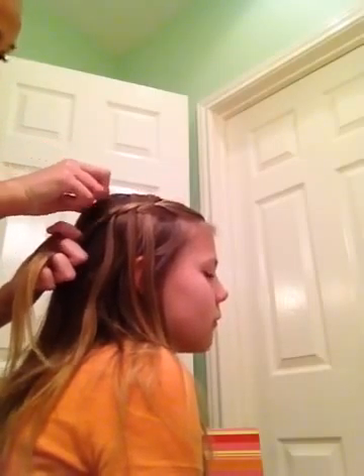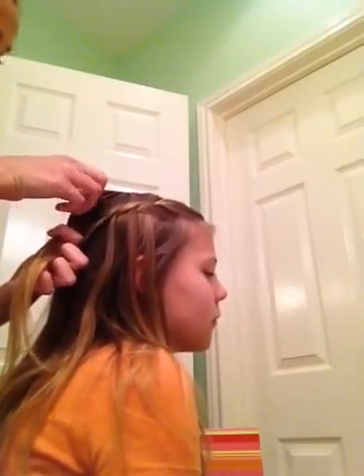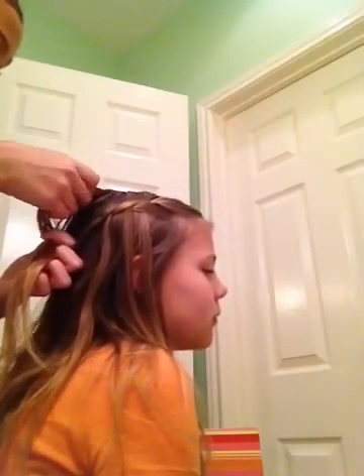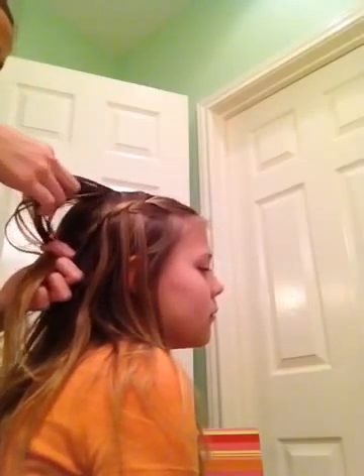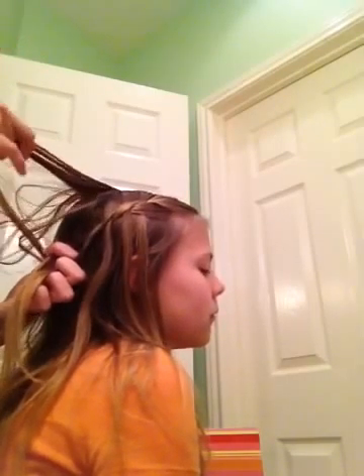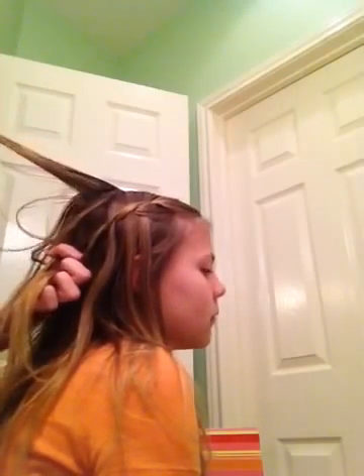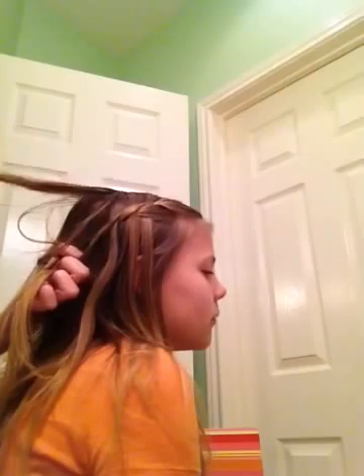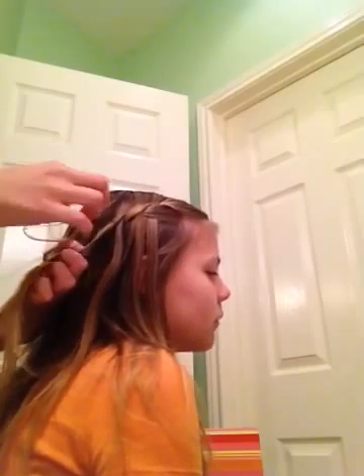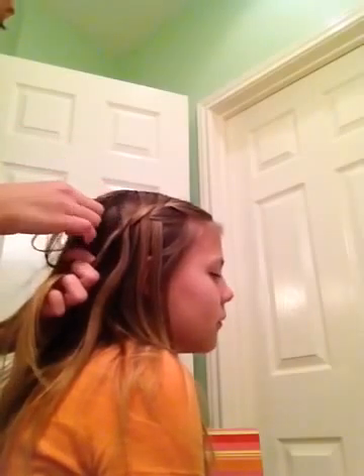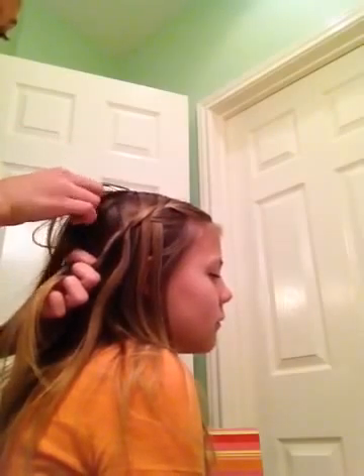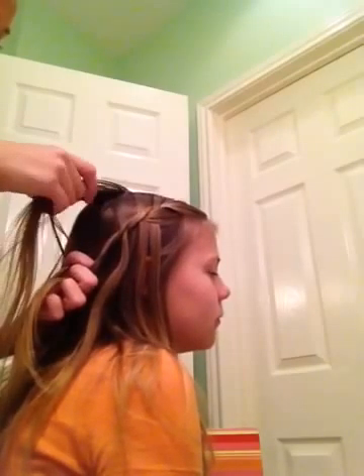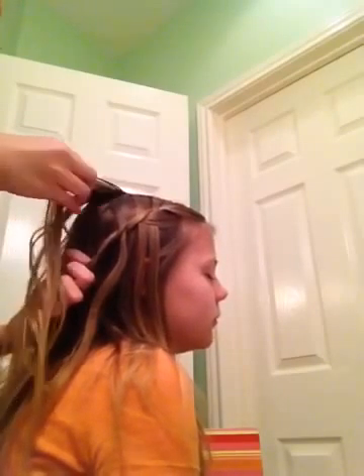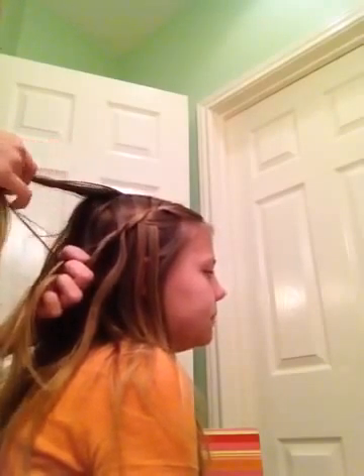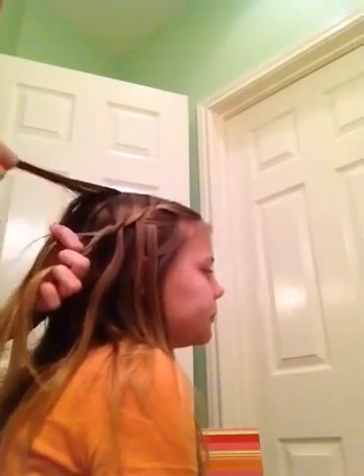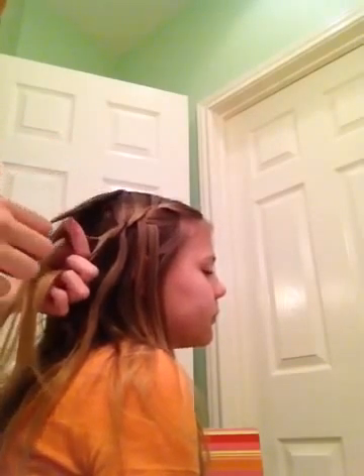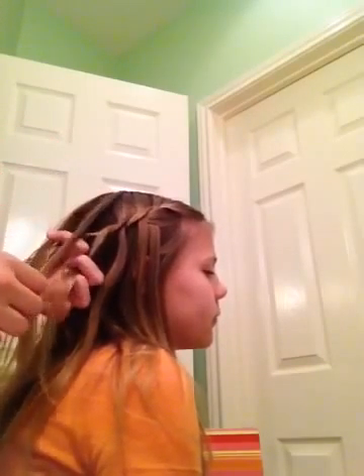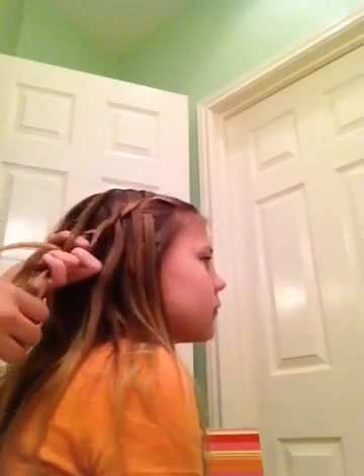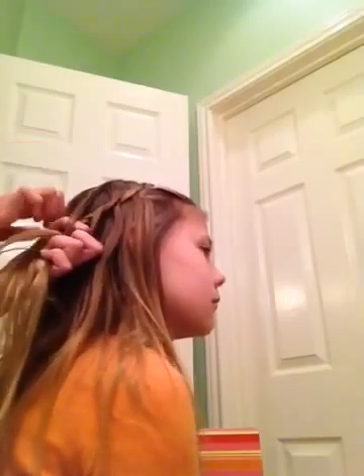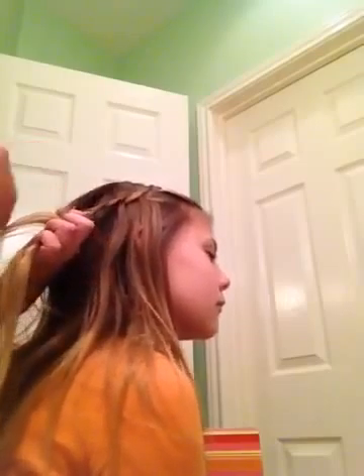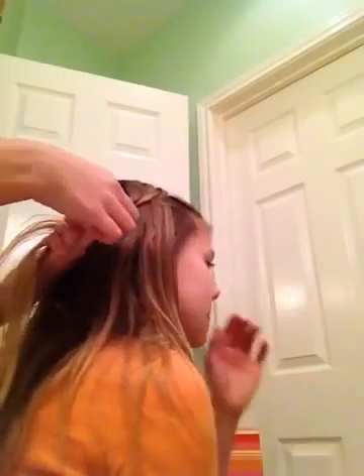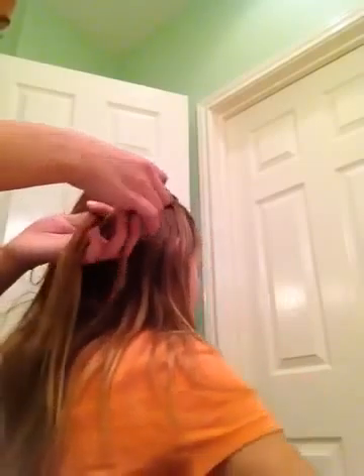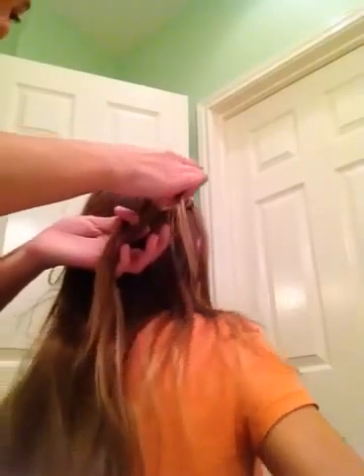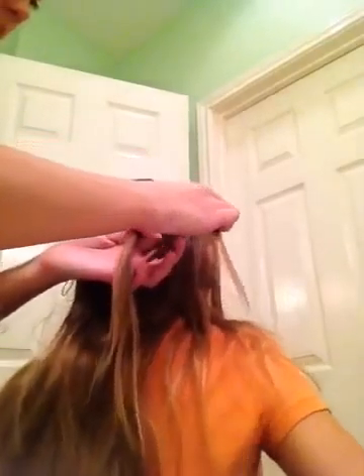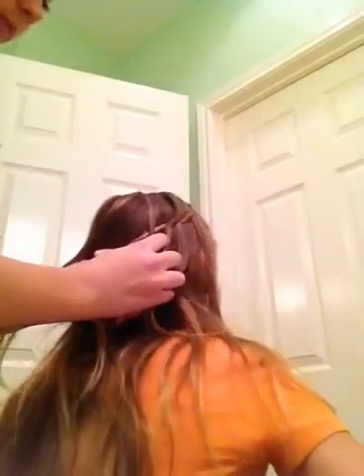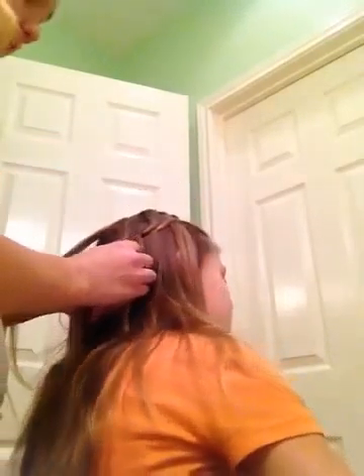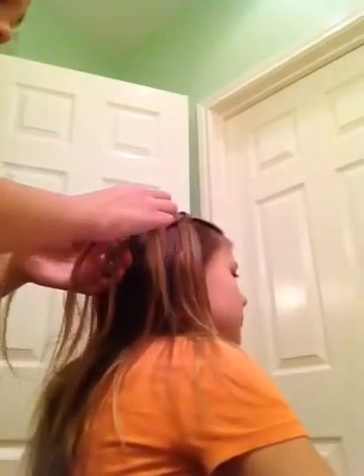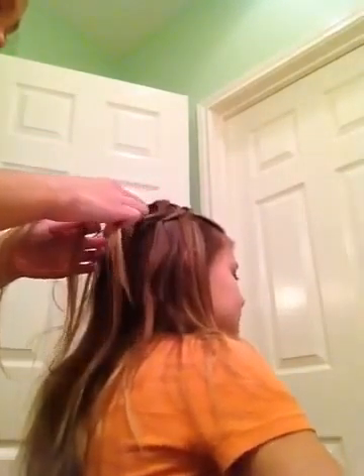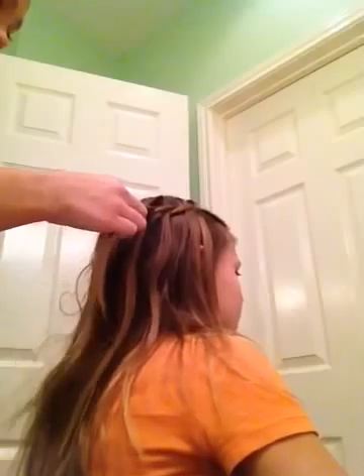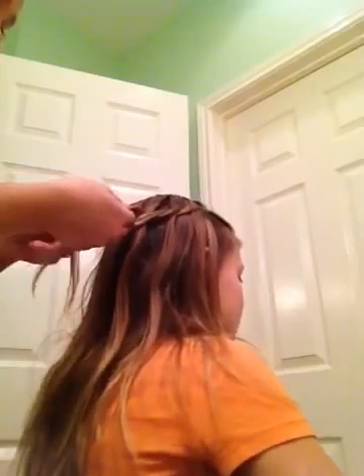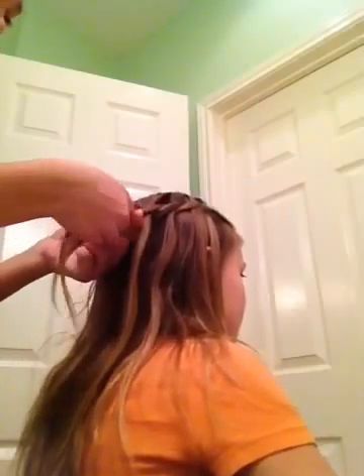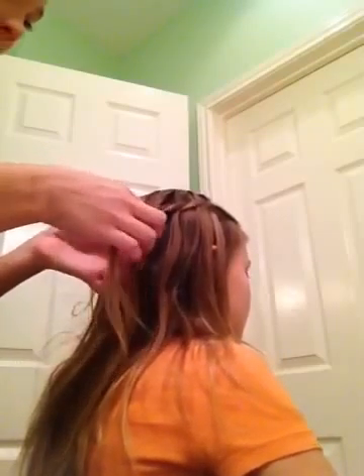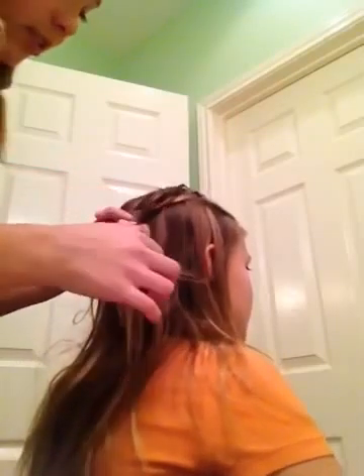So I'm going to do one more. You can do however many waterfalls as you want — it really doesn't matter. So you stick it in between, you stick it in between, and twist it.